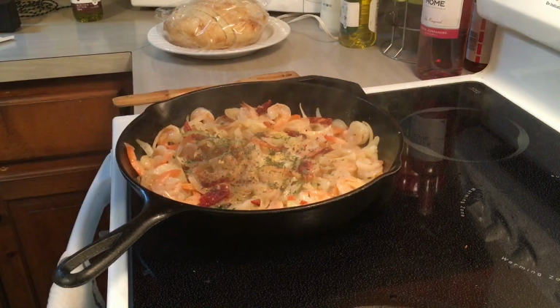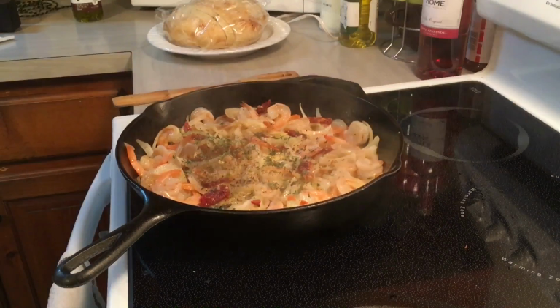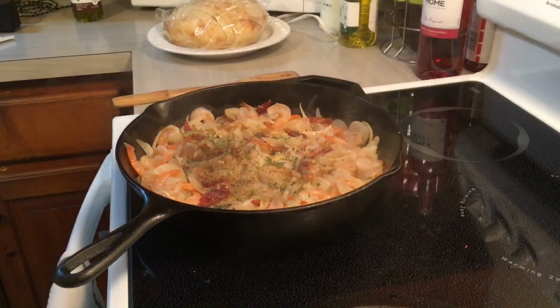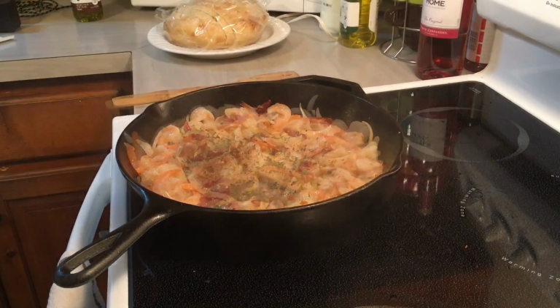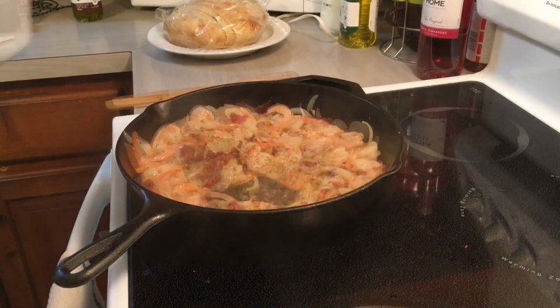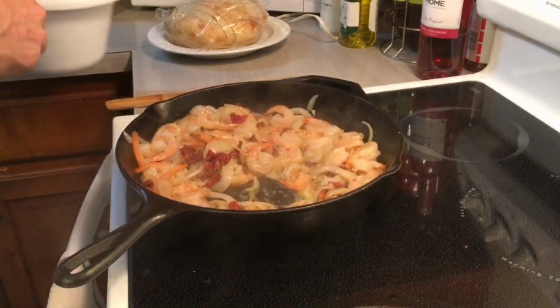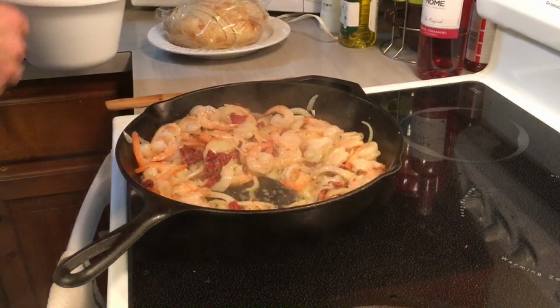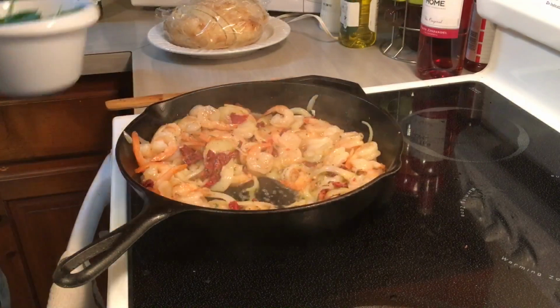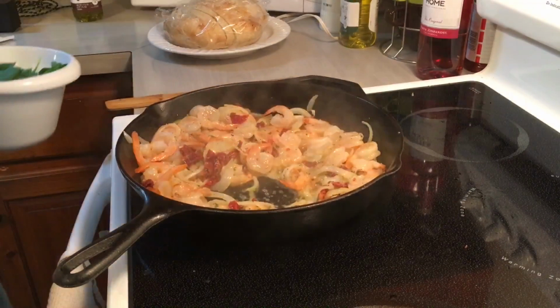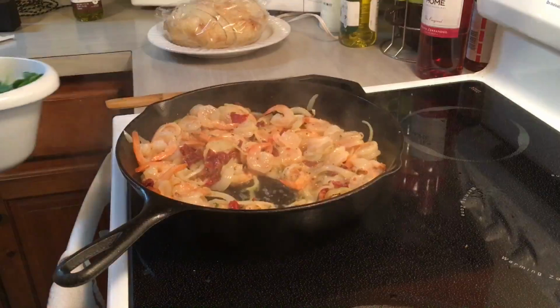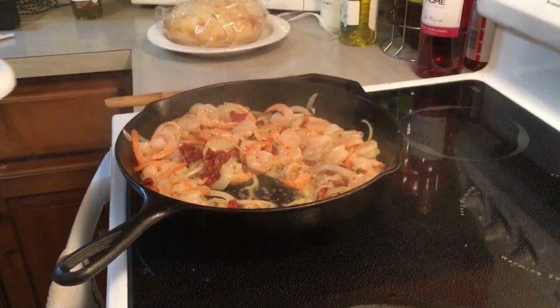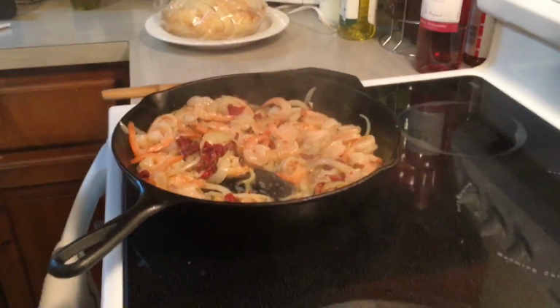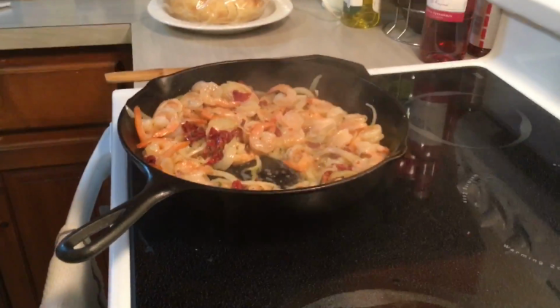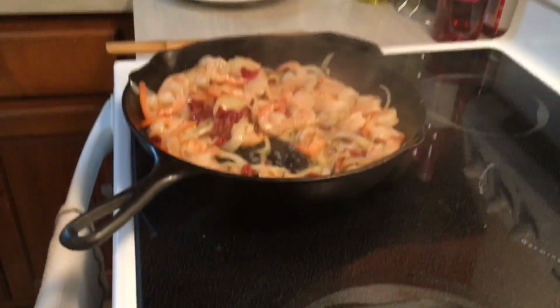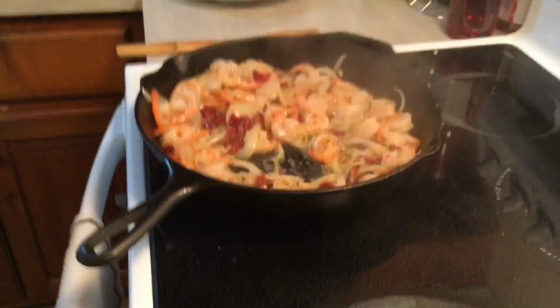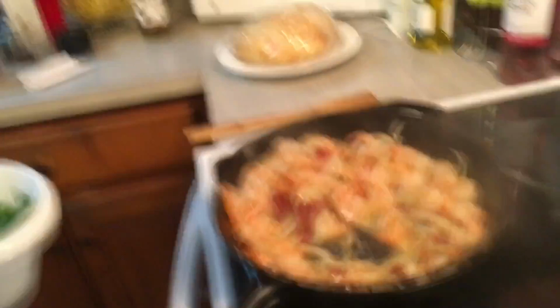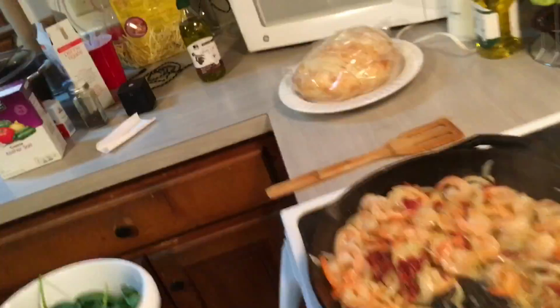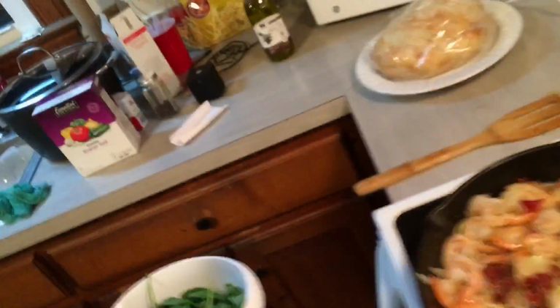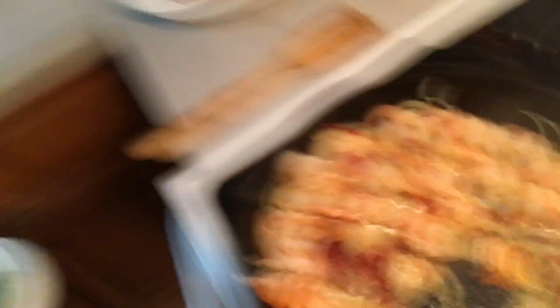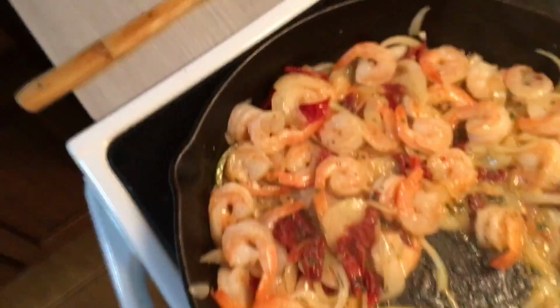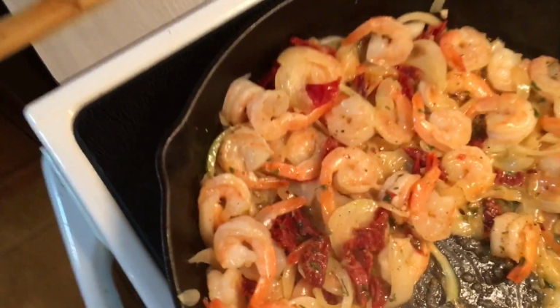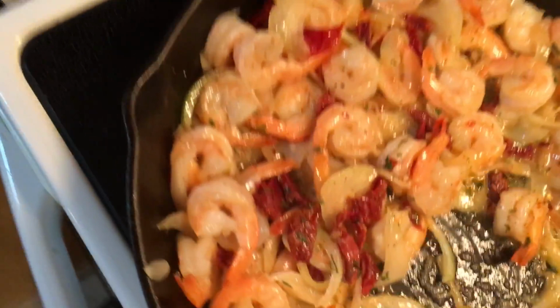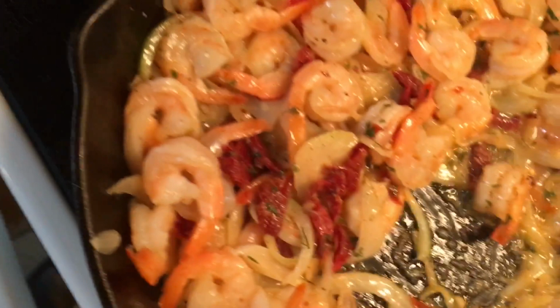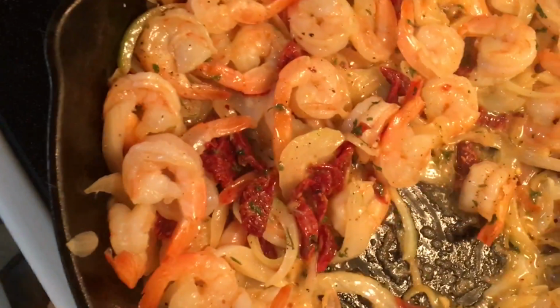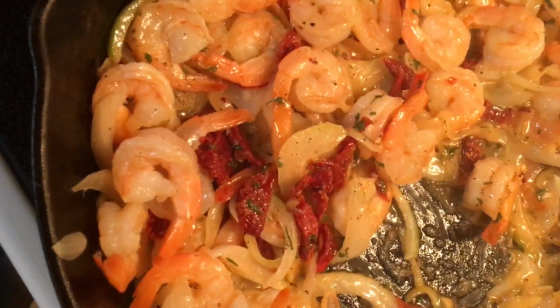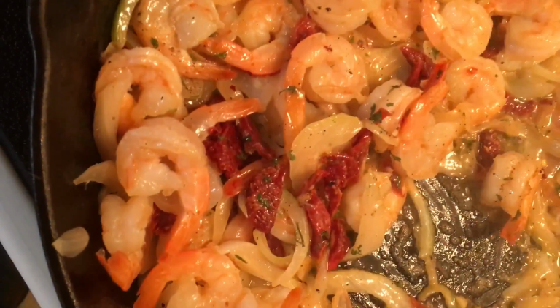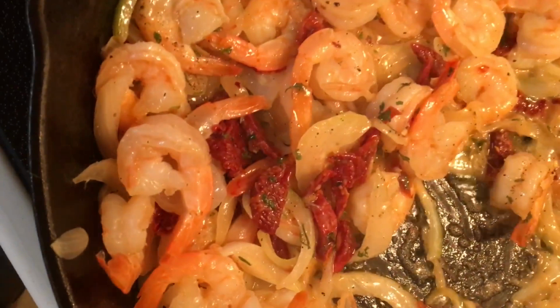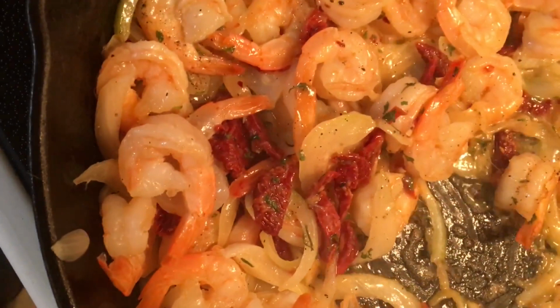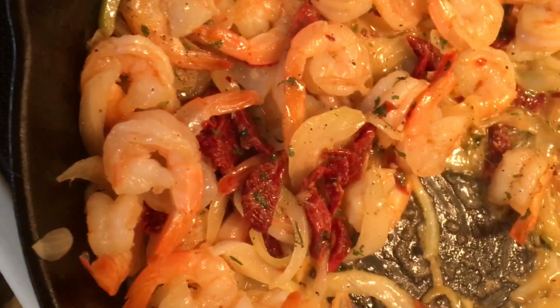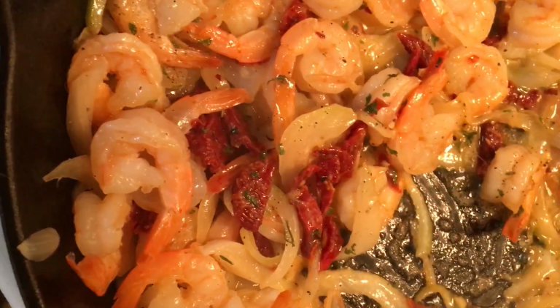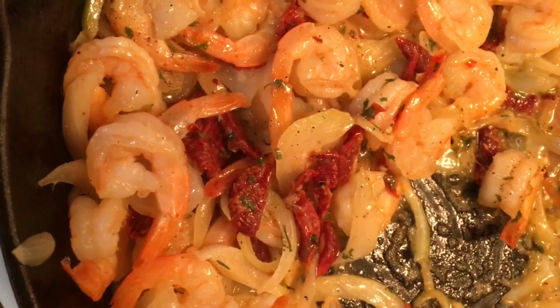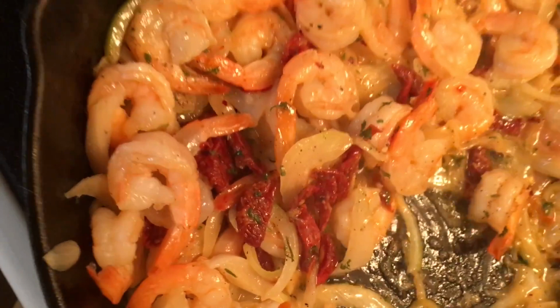I like how everything looks really rustic in a cast iron skillet. You can see that. Yum.